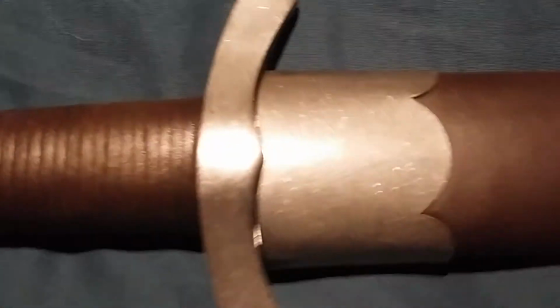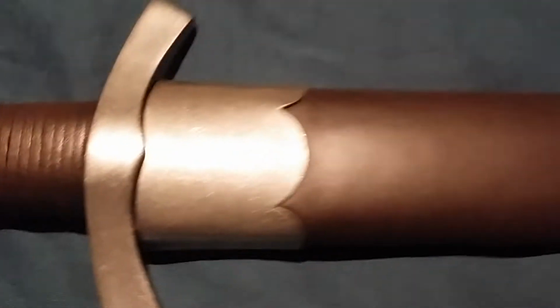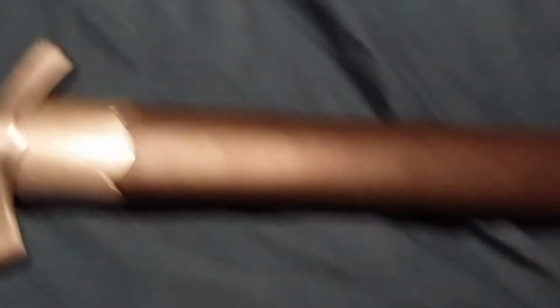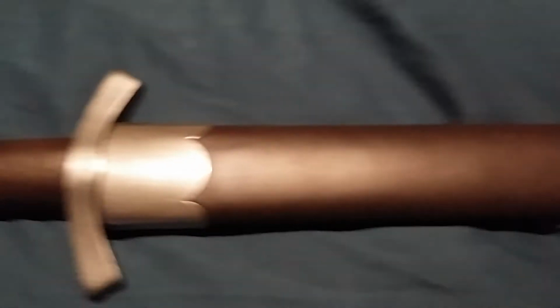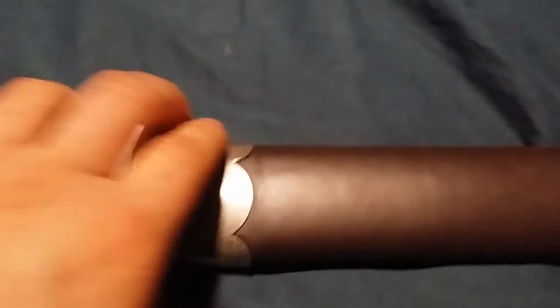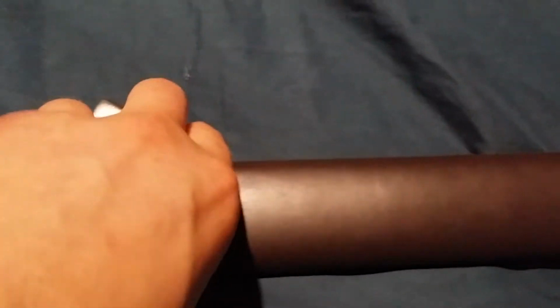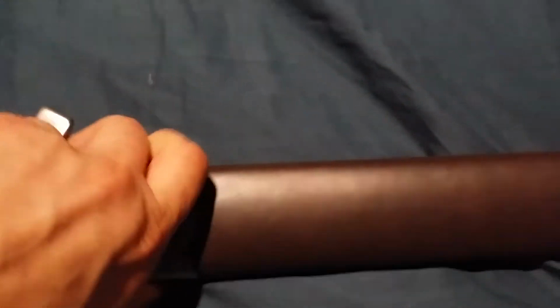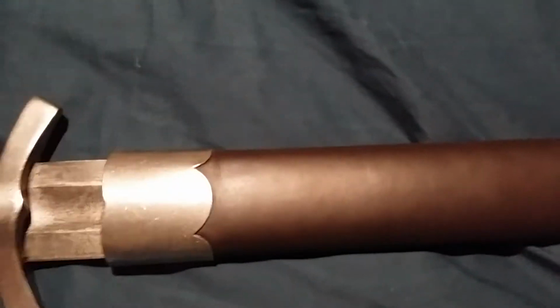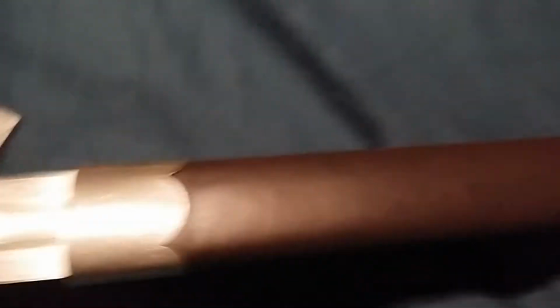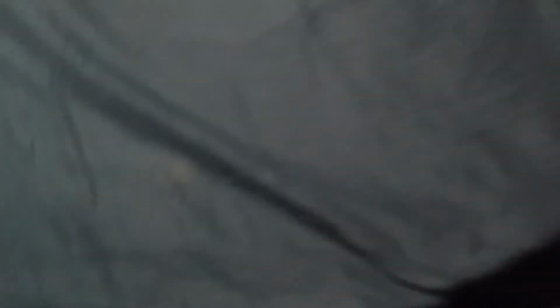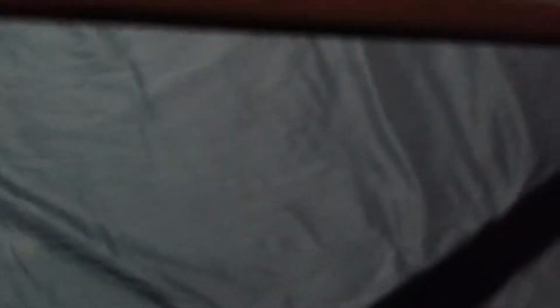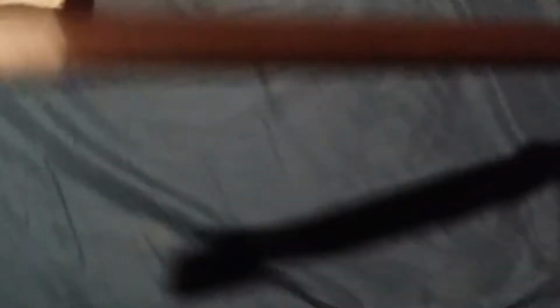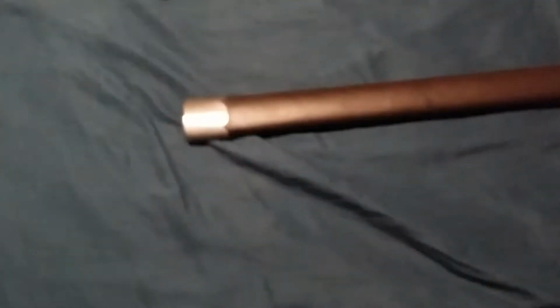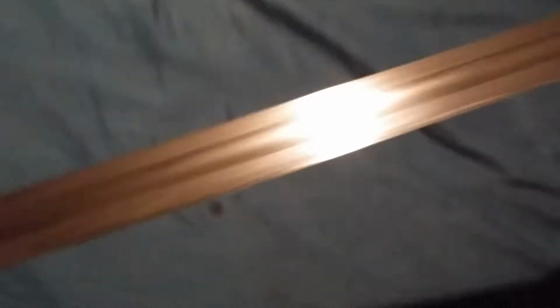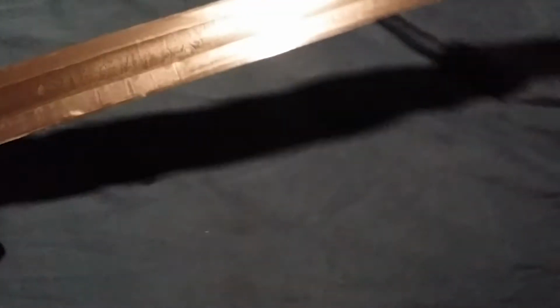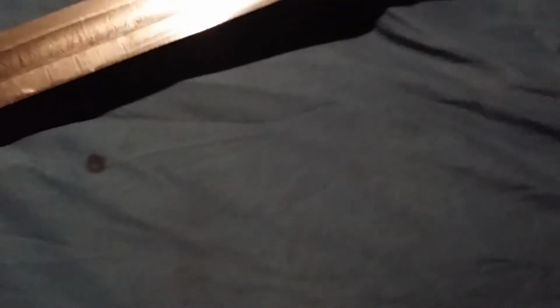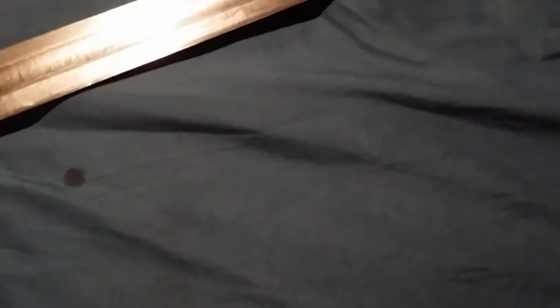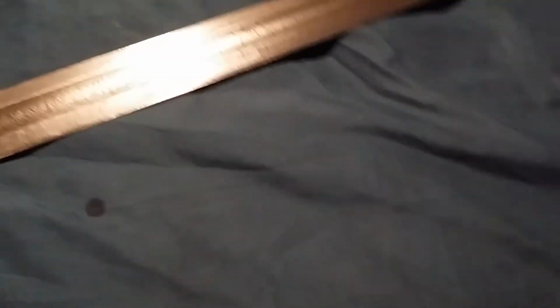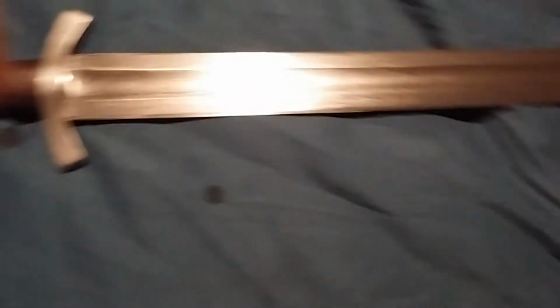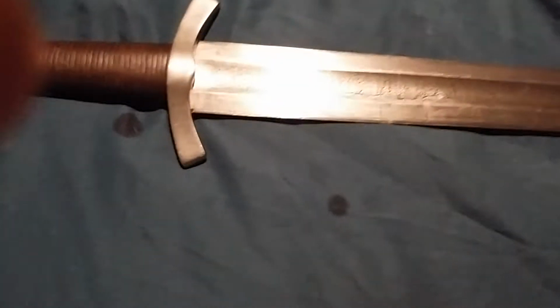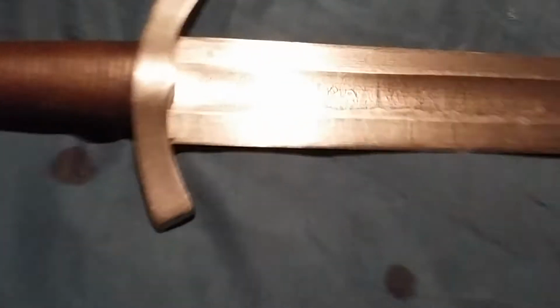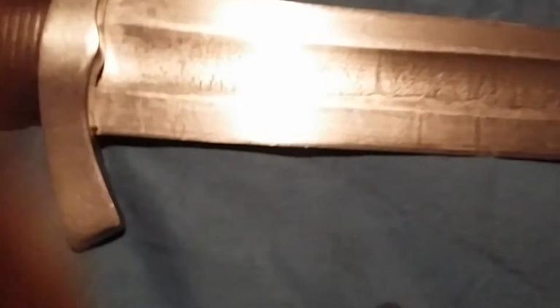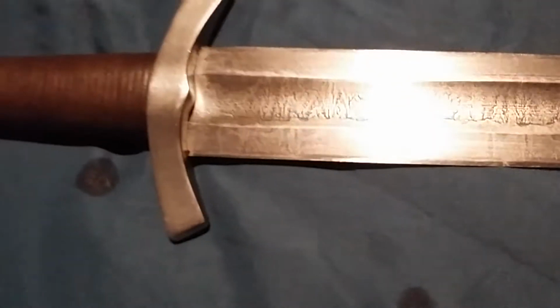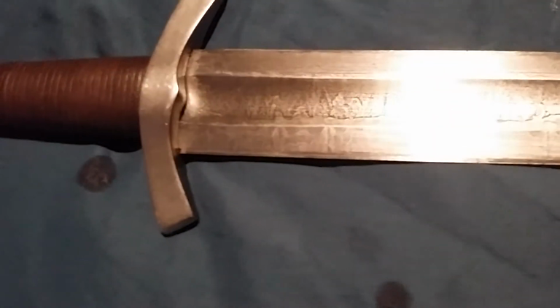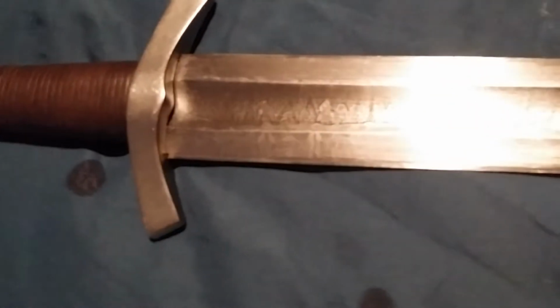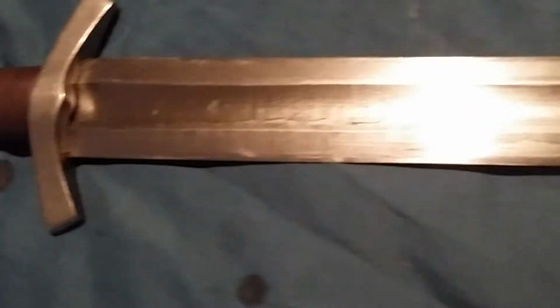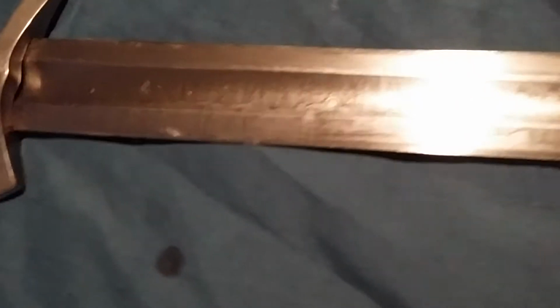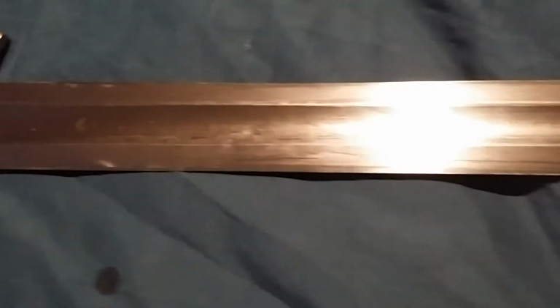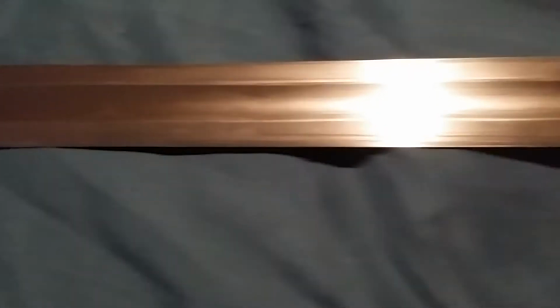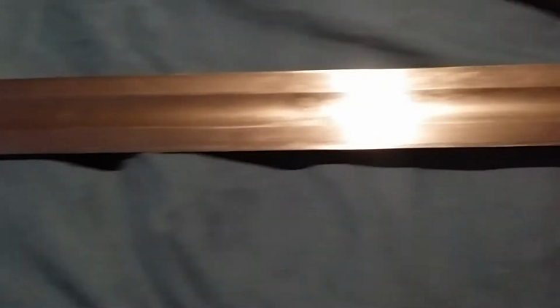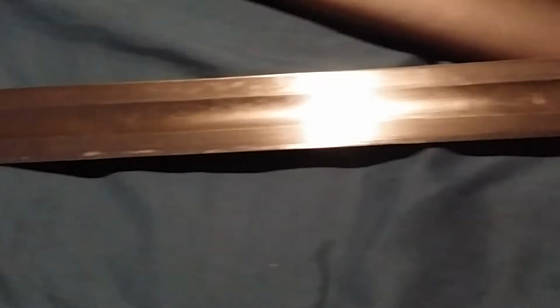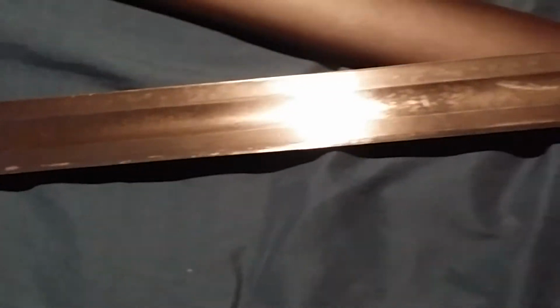Let me just take it out for a second. As you can see, we have a fairly big fuller along the blade which runs all the way up to the top of the blade.